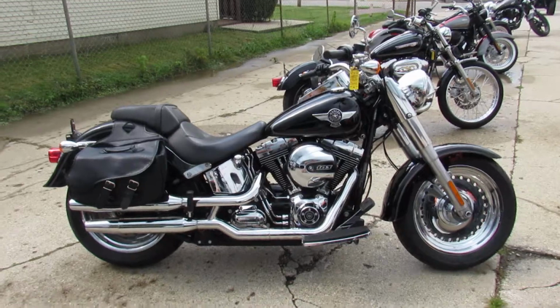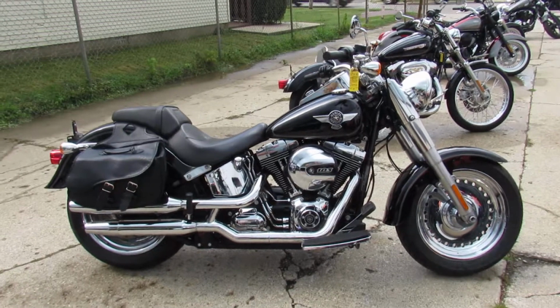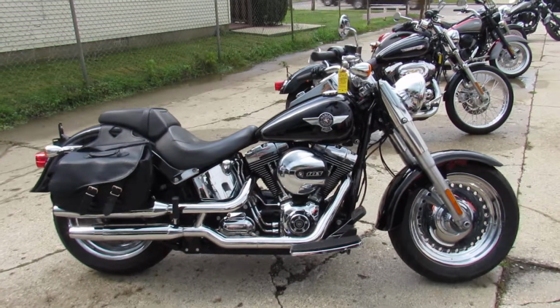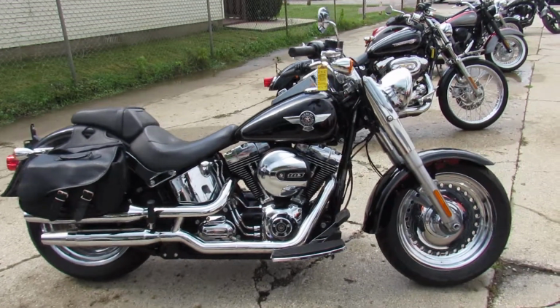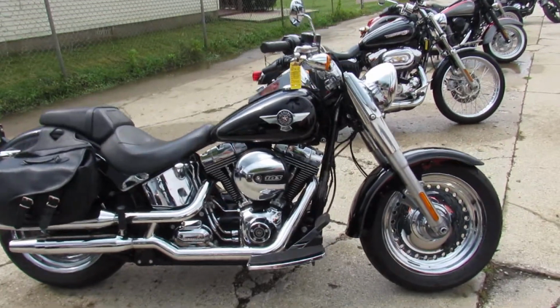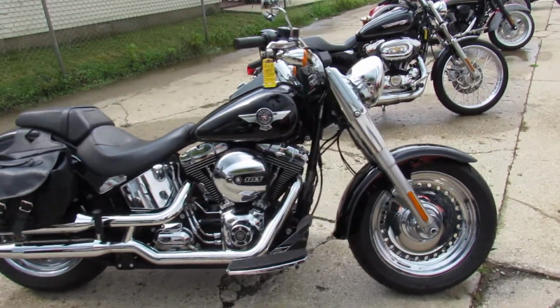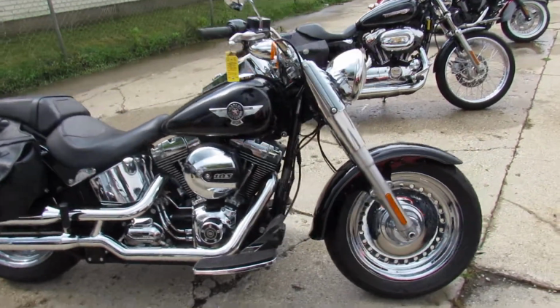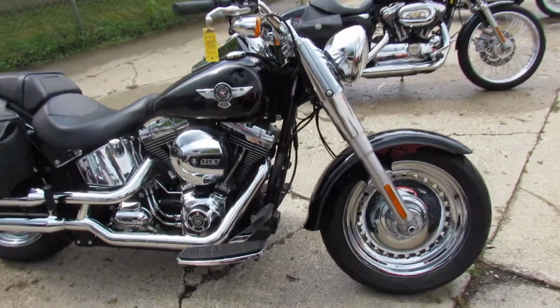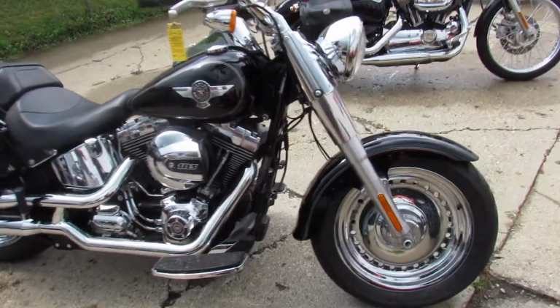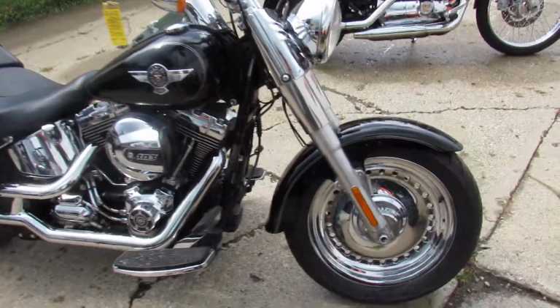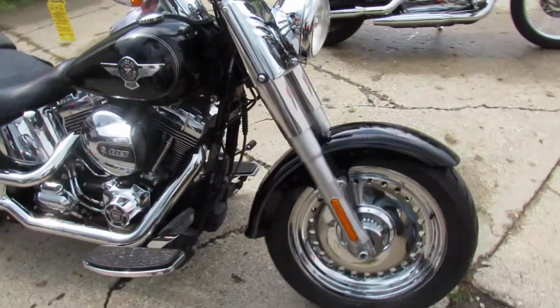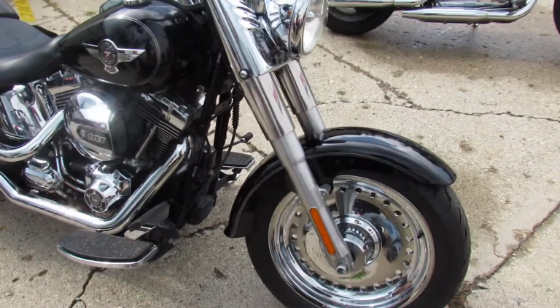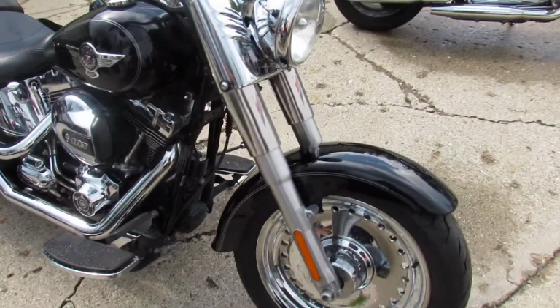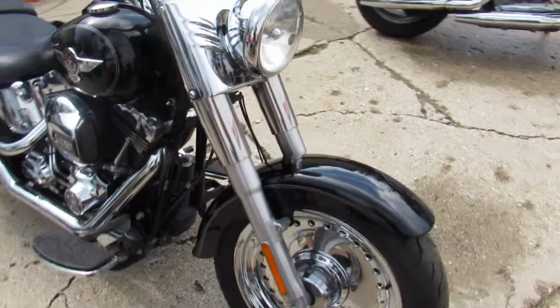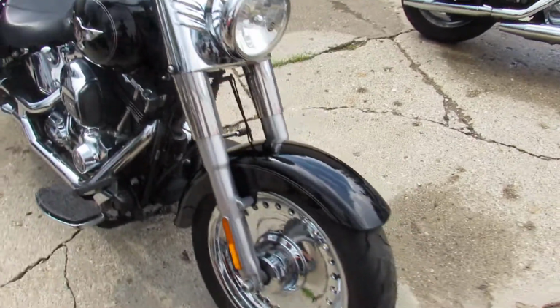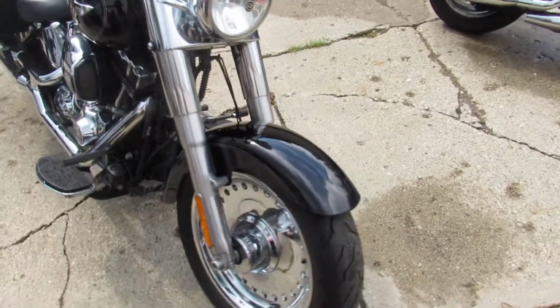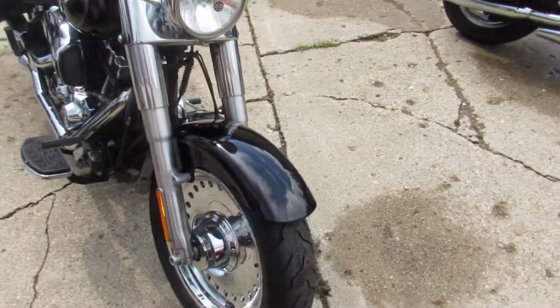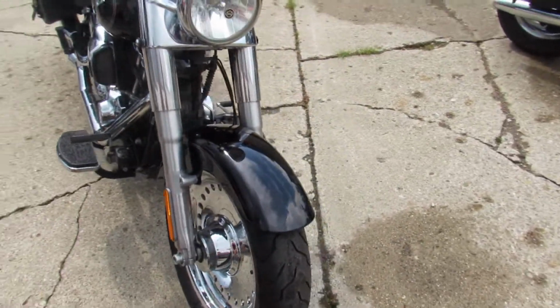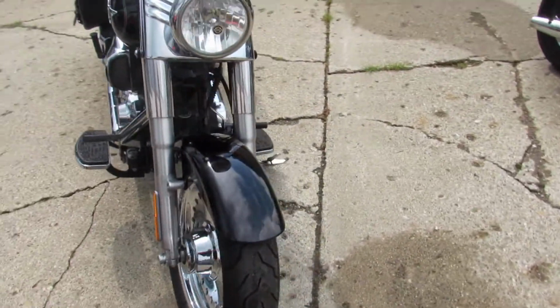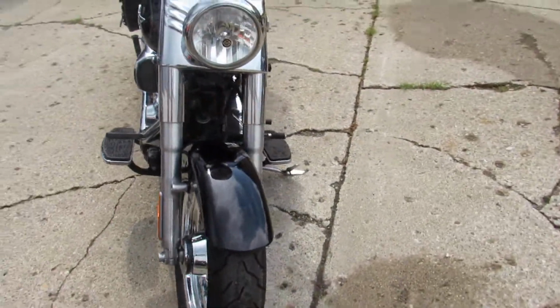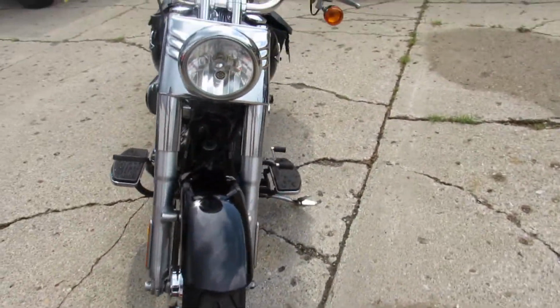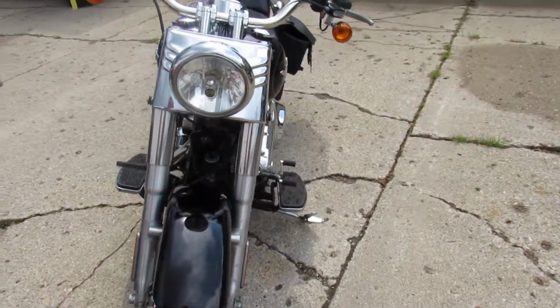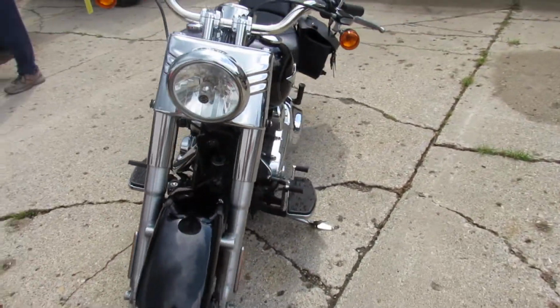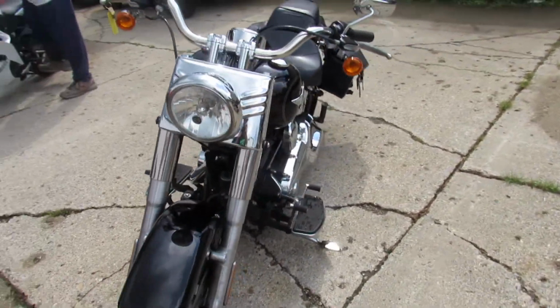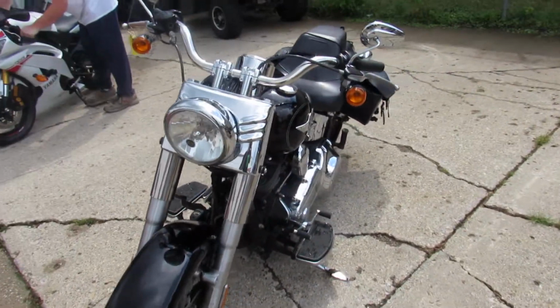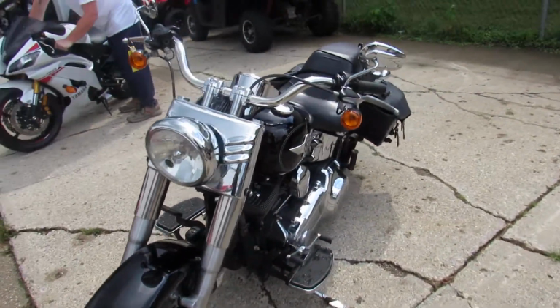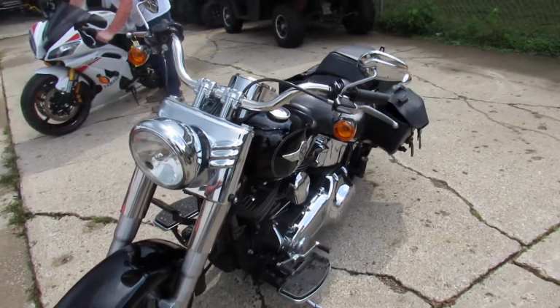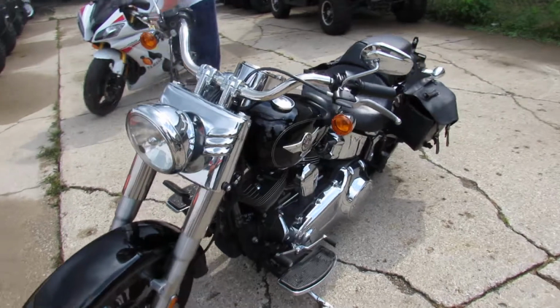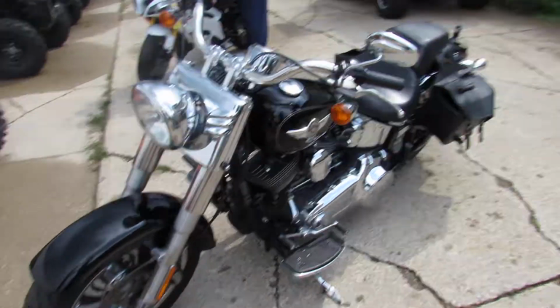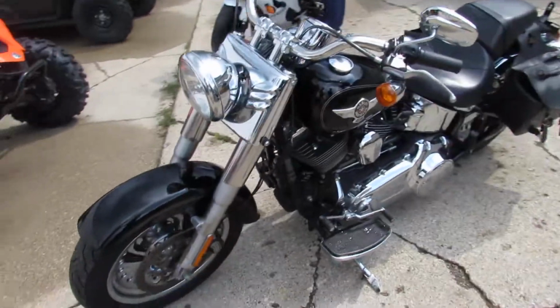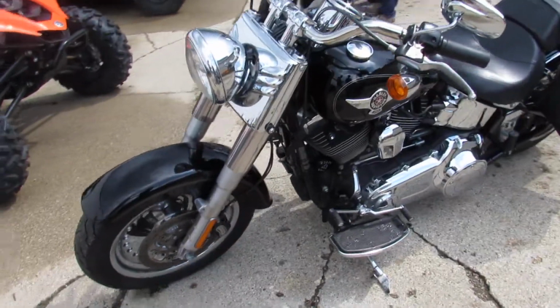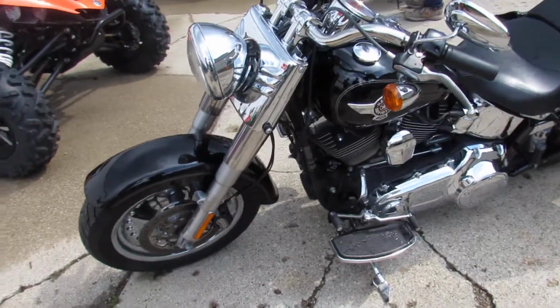Hey, it's used Harley-Davidson headquarters at Approval Power Sports. Another semi-load of used Harleys. This one's a 2016 Harley-Davidson Fatboy. As you guys can see, it's one clean Fatboy.